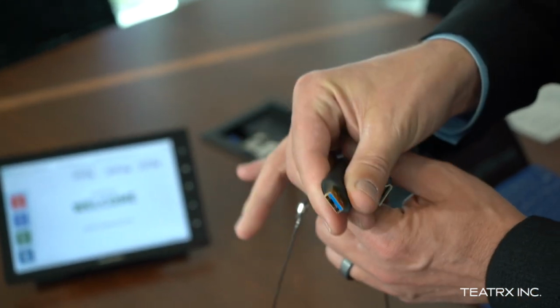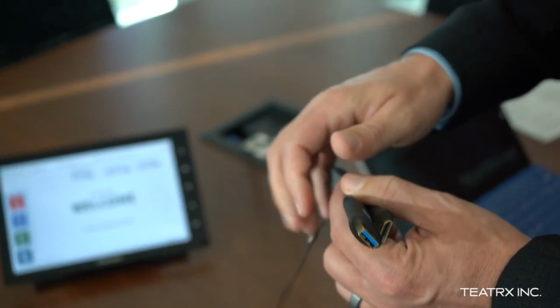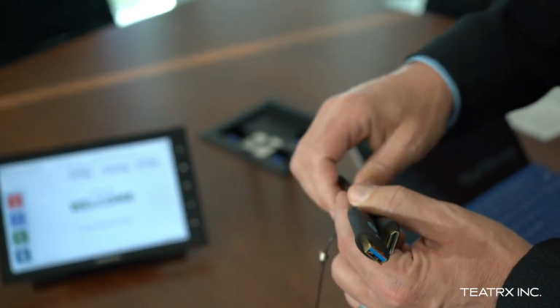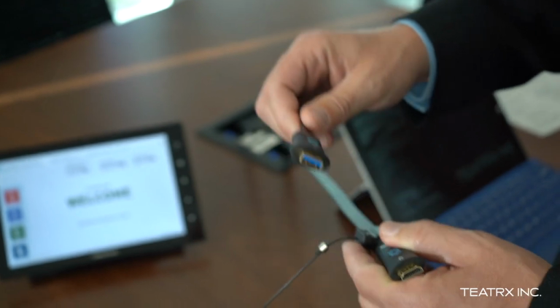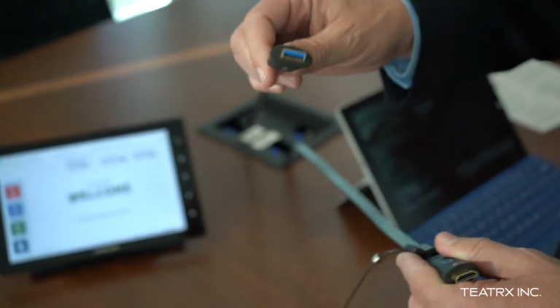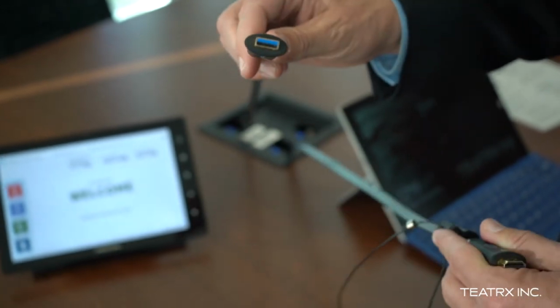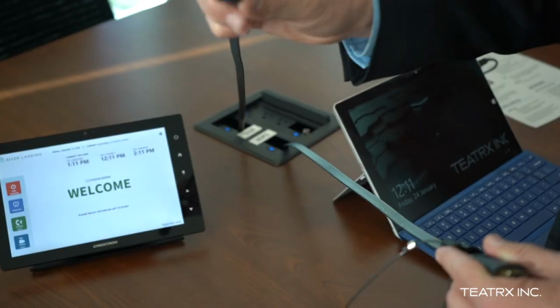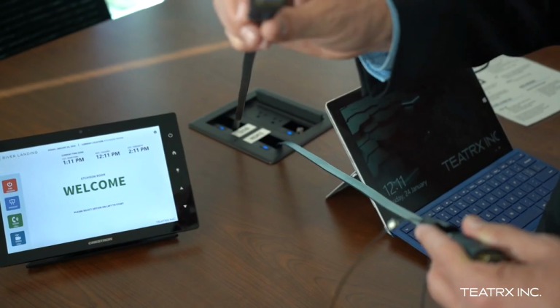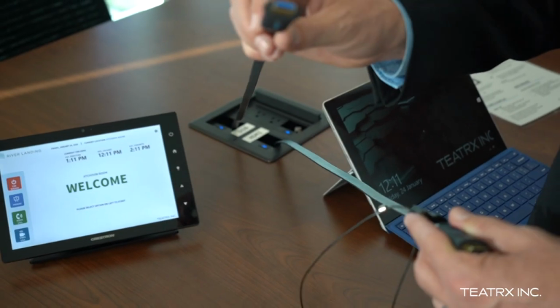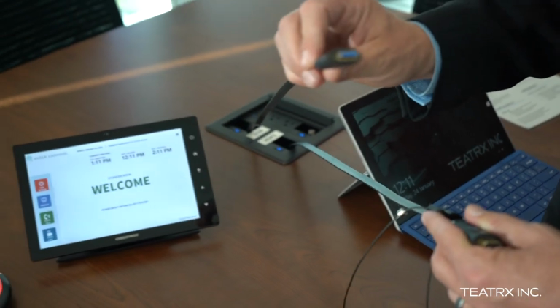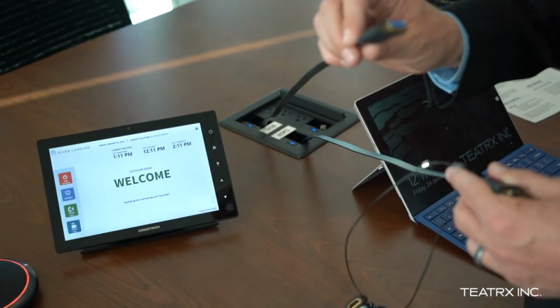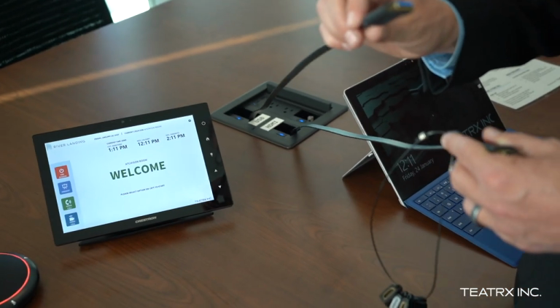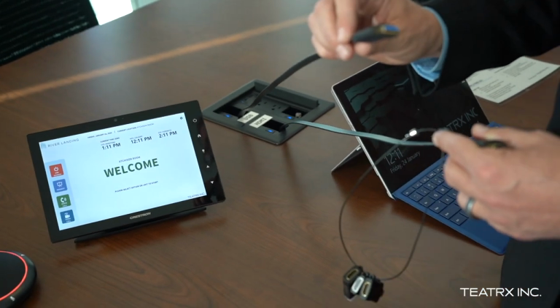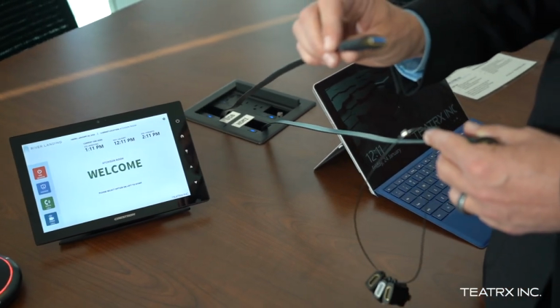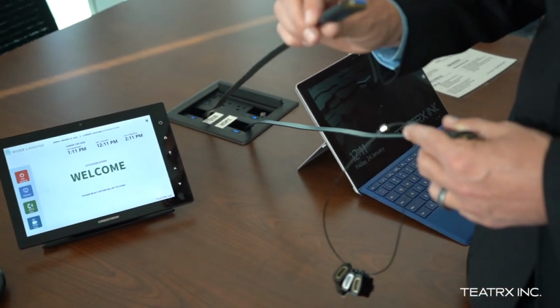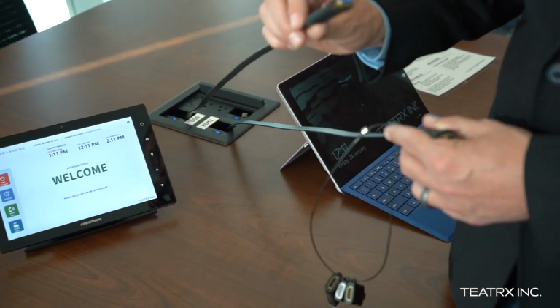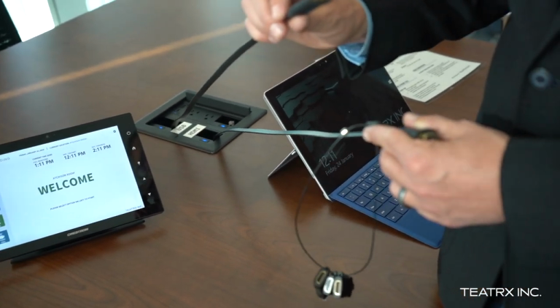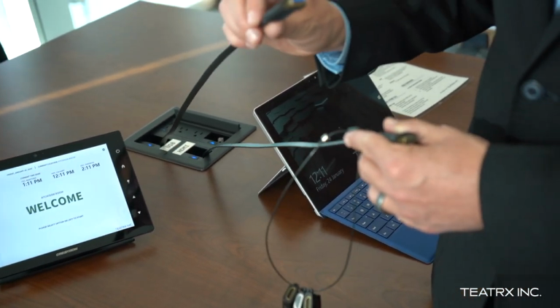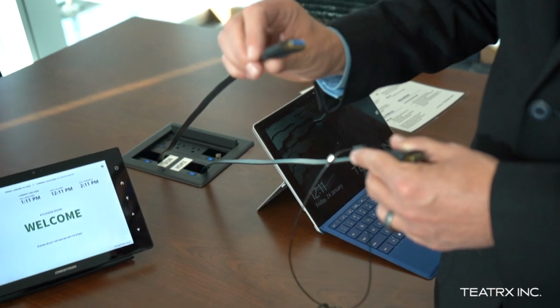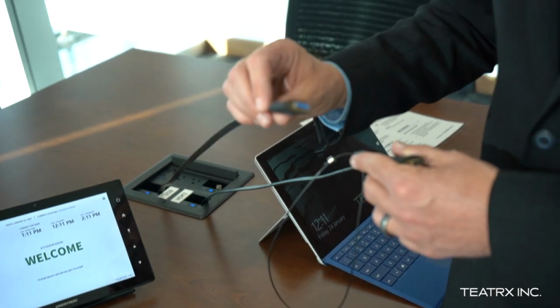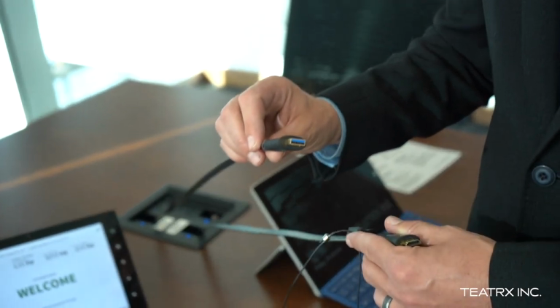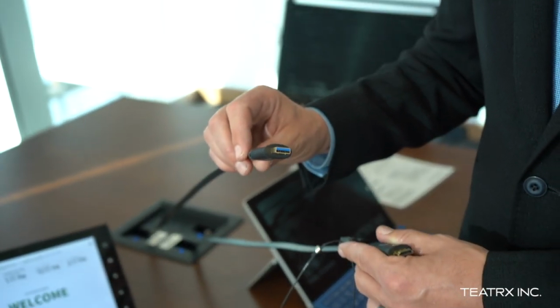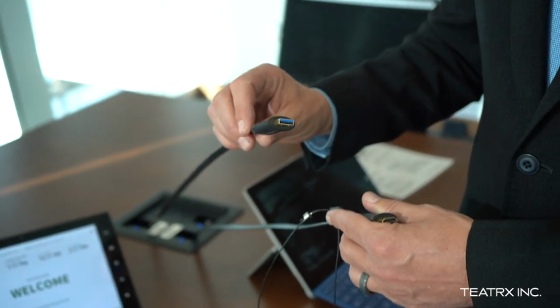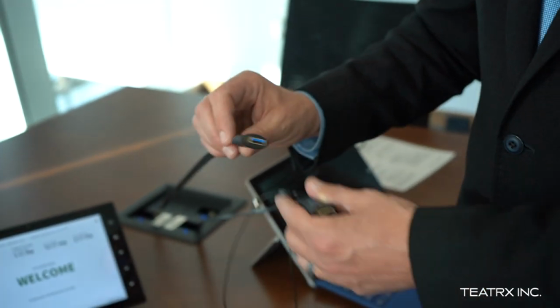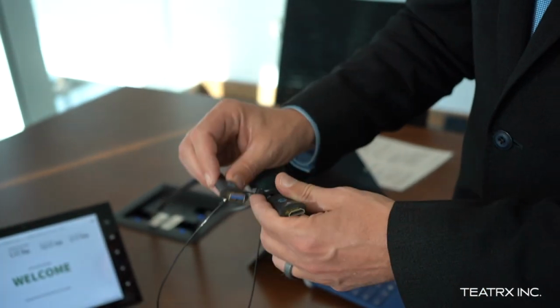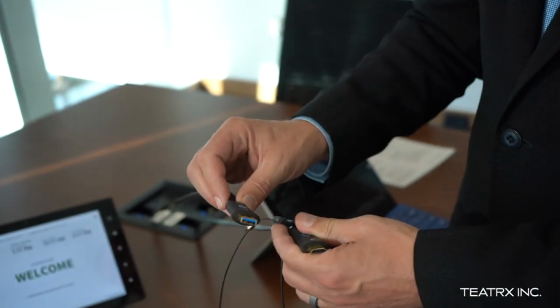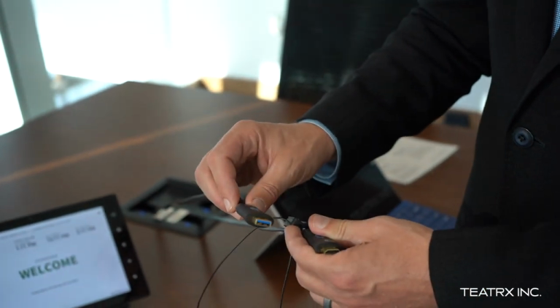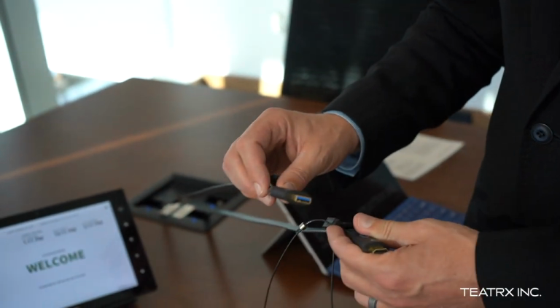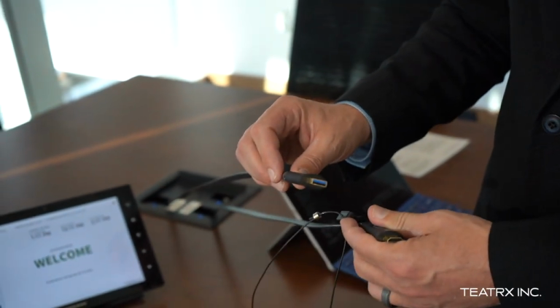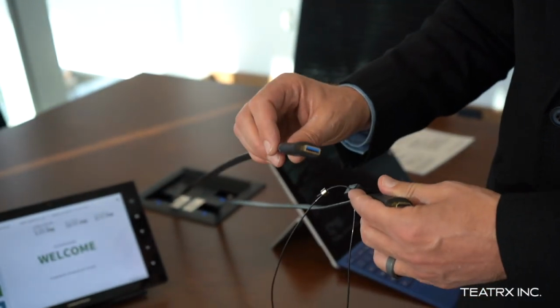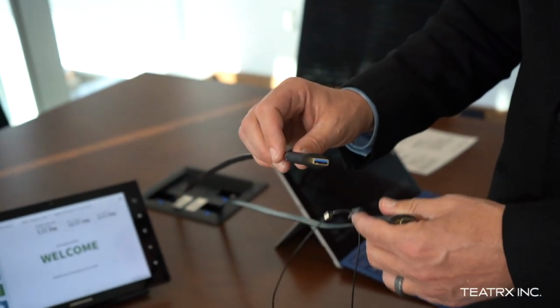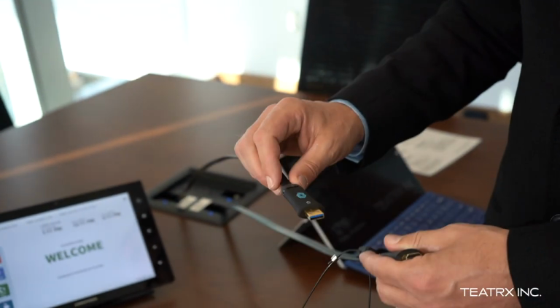Because videoconference software is now software-based, the USB allows us to connect in external microphones, cameras, and speakers on a videoconference call. So these two cables will be required in addition to an internet connection.